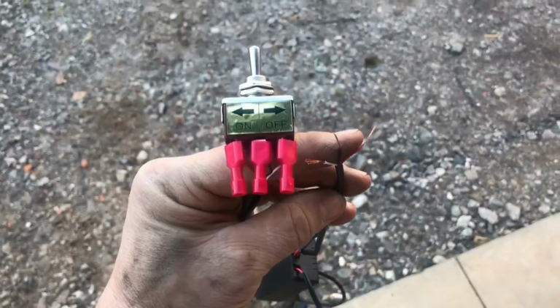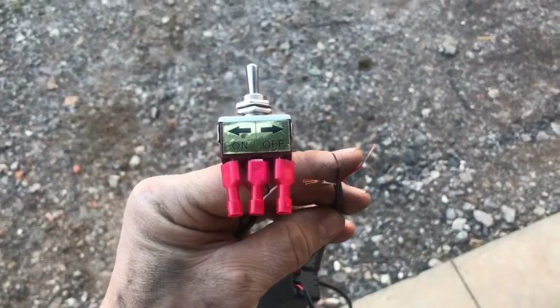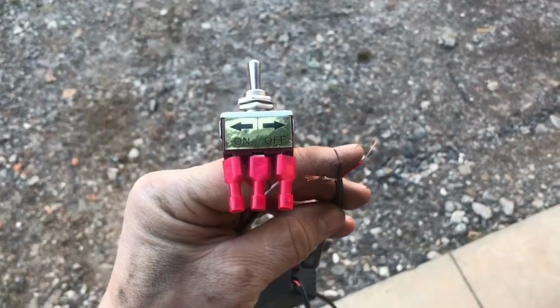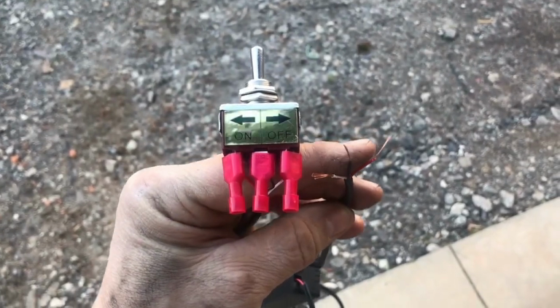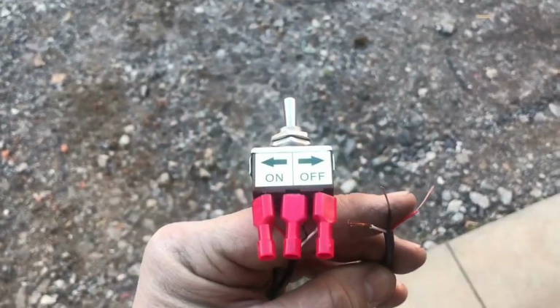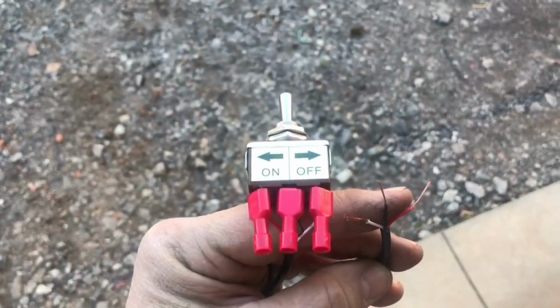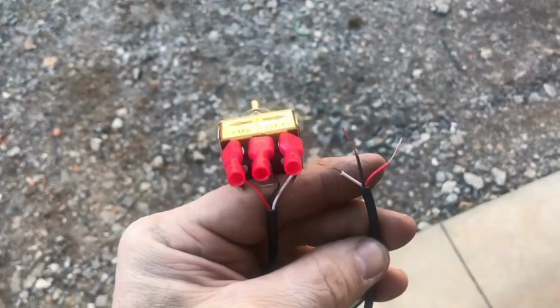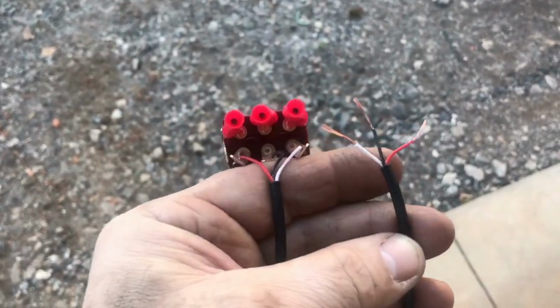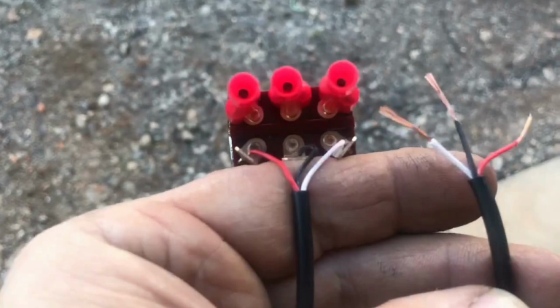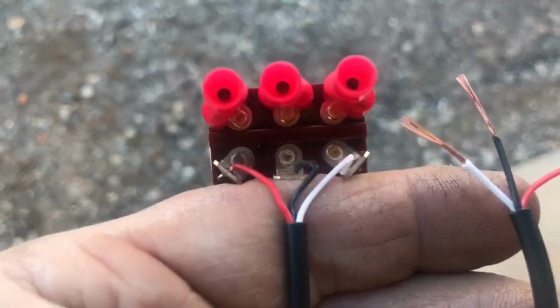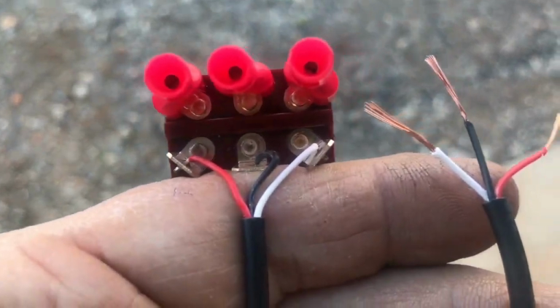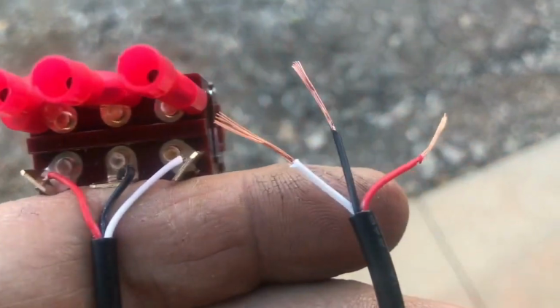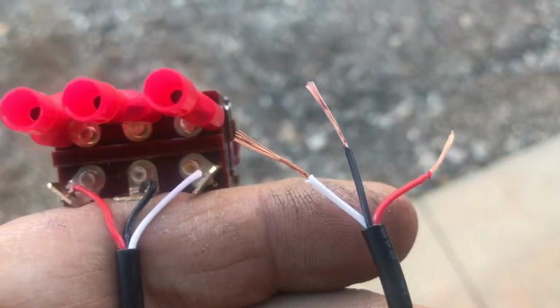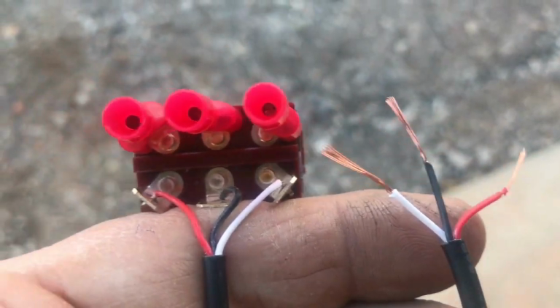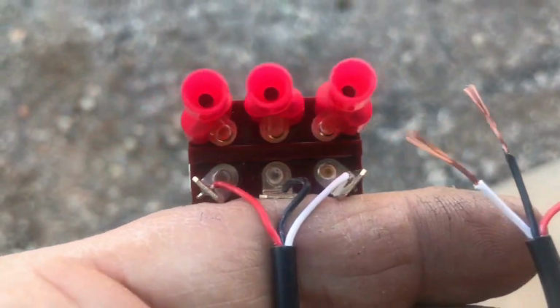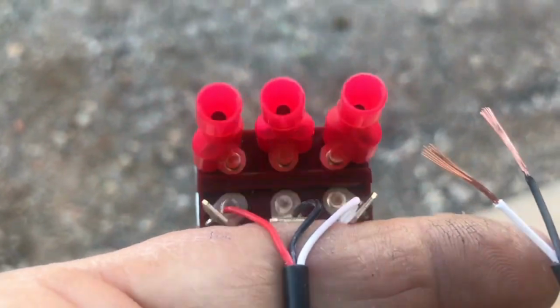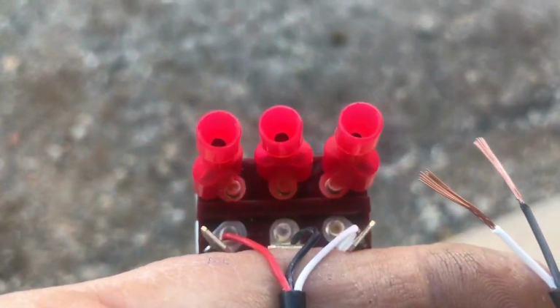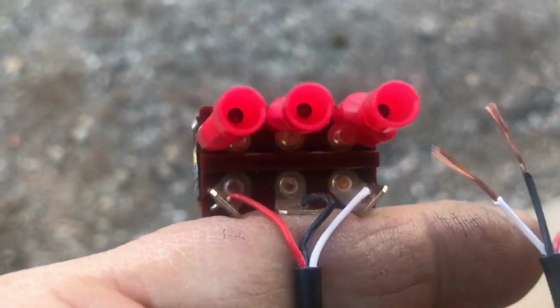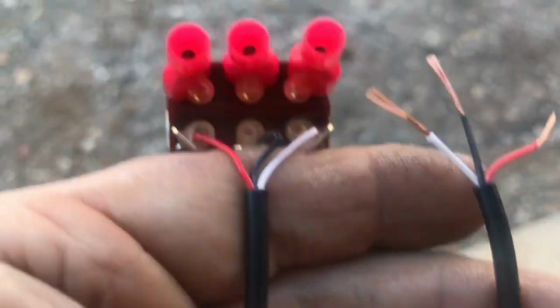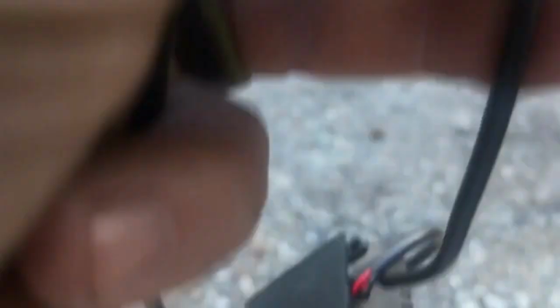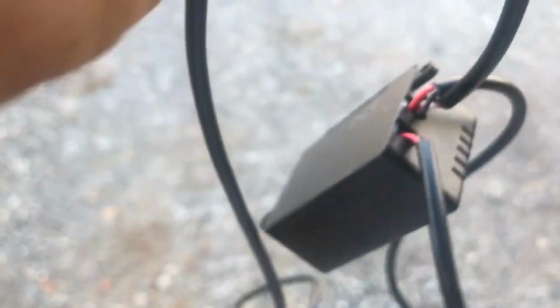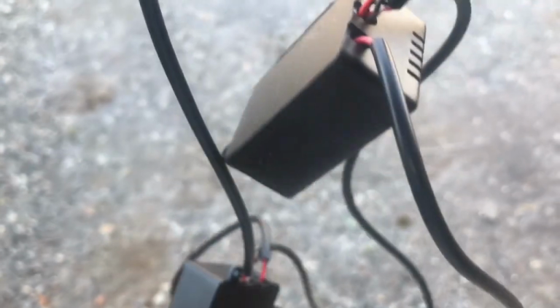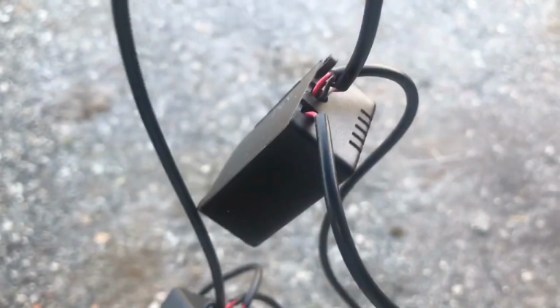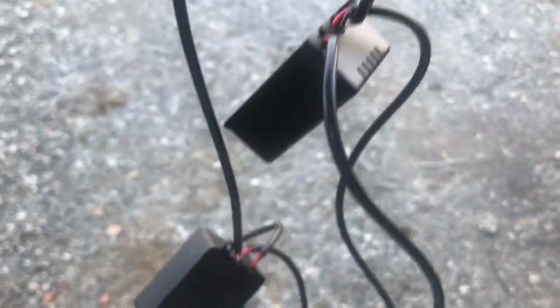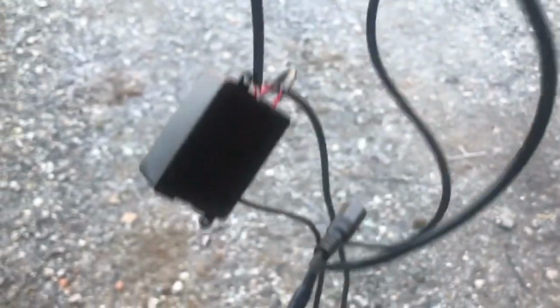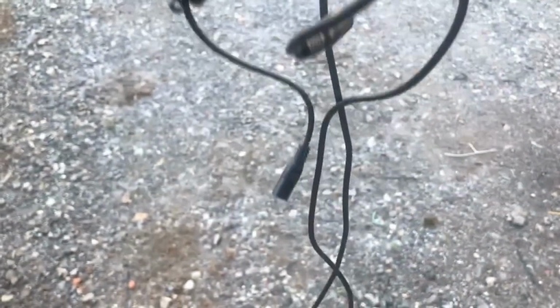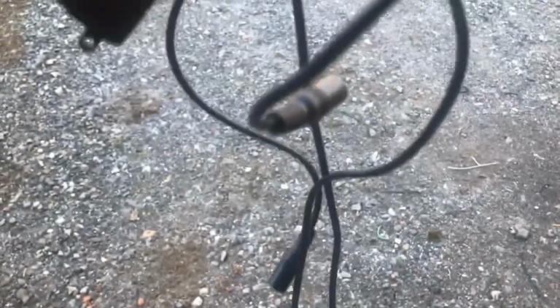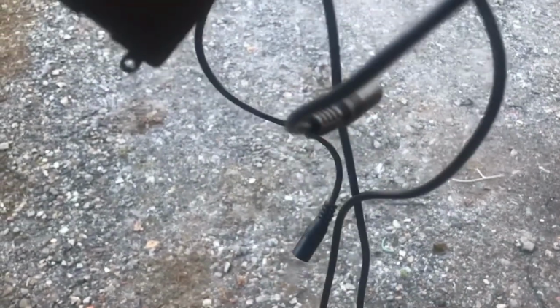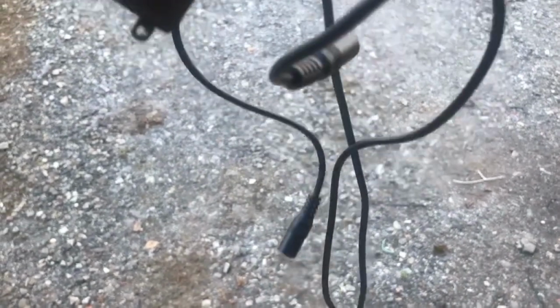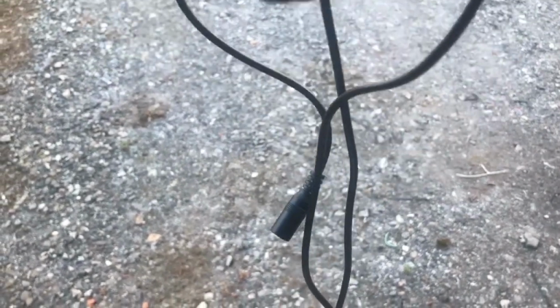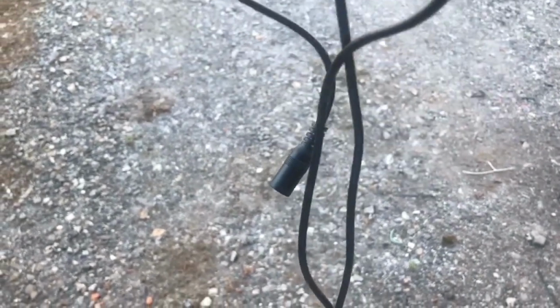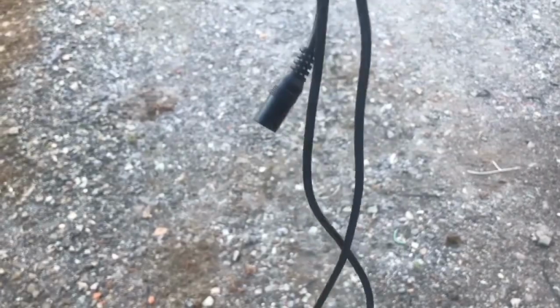Here's the electrical switch. It's a momentary toggle switch, adjustable from close to wide open or anywhere in between. One switch is going to control both of the valves, and there are two control boxes and two fuses — one for each one.